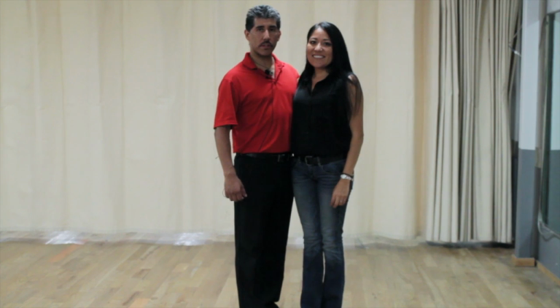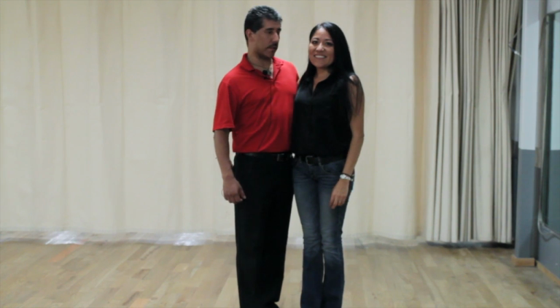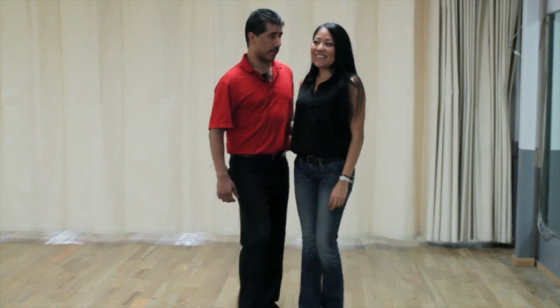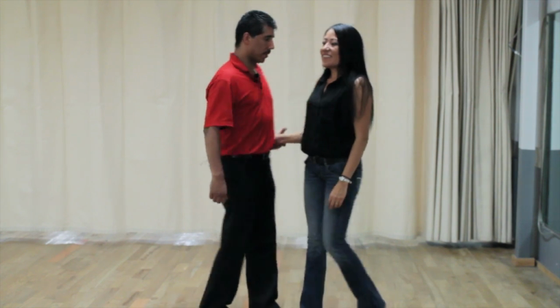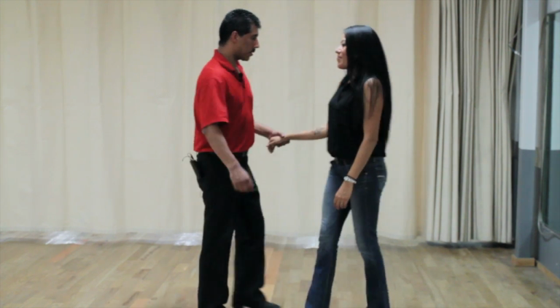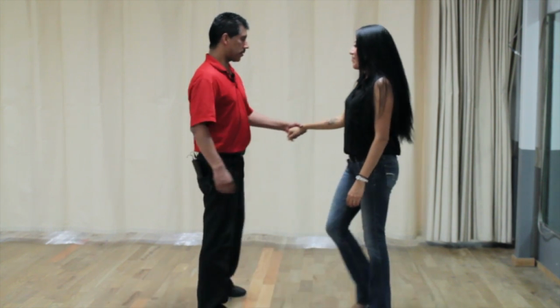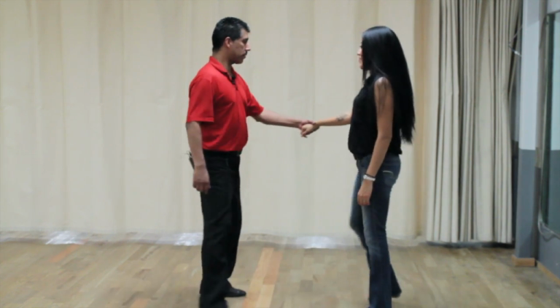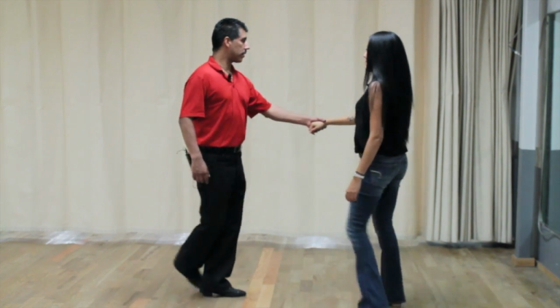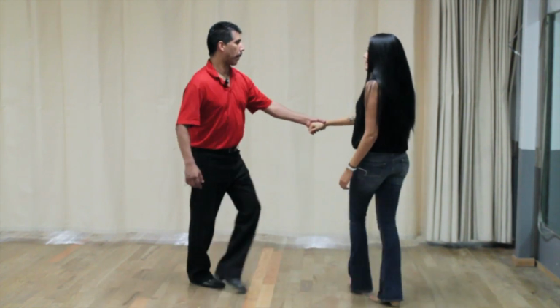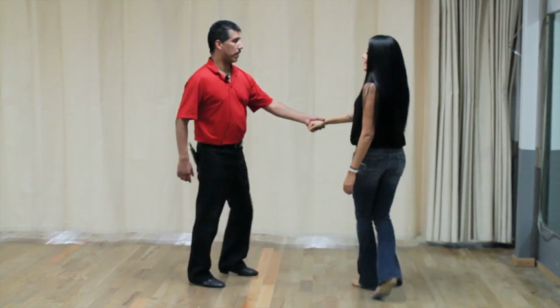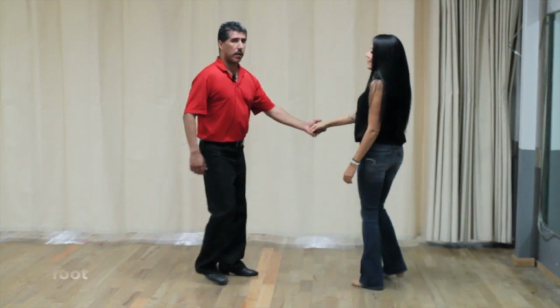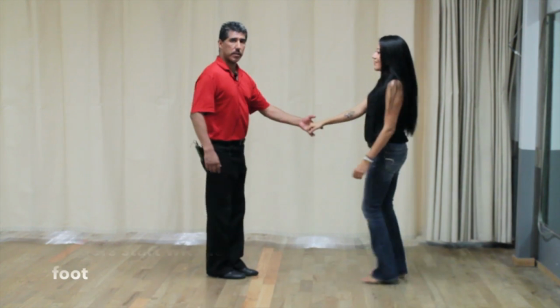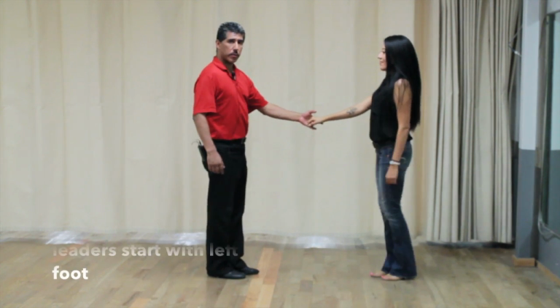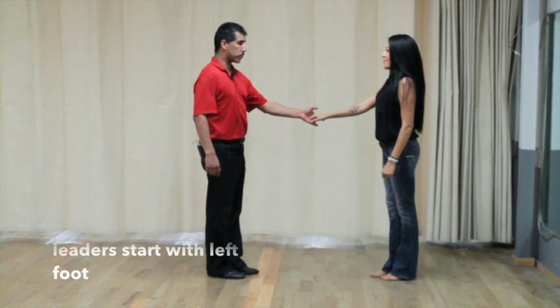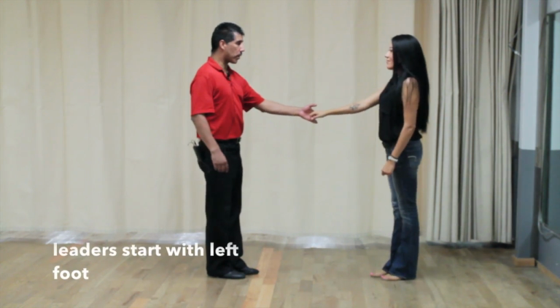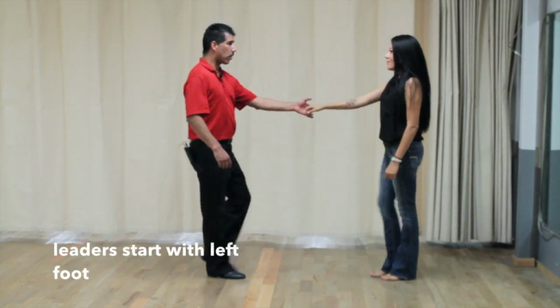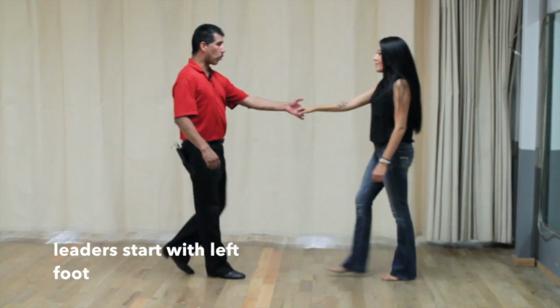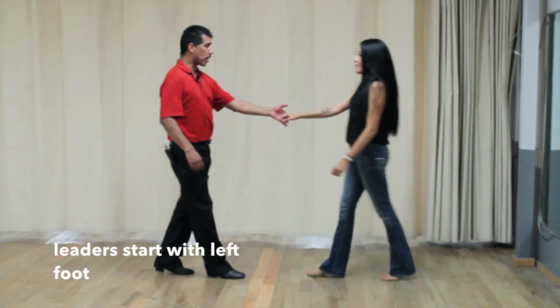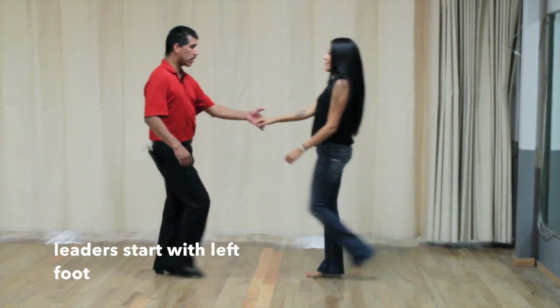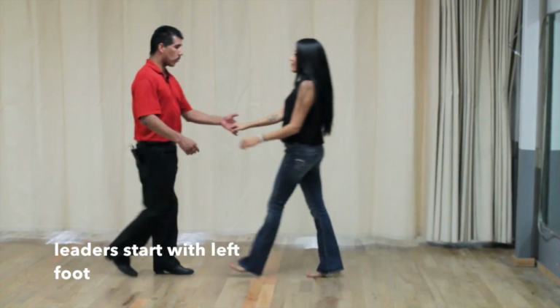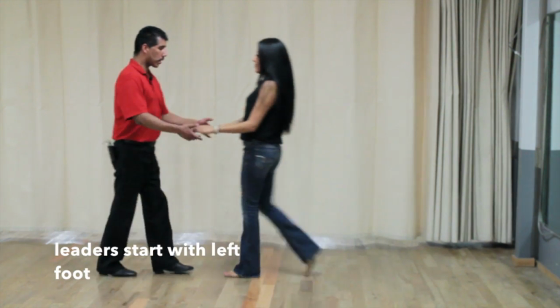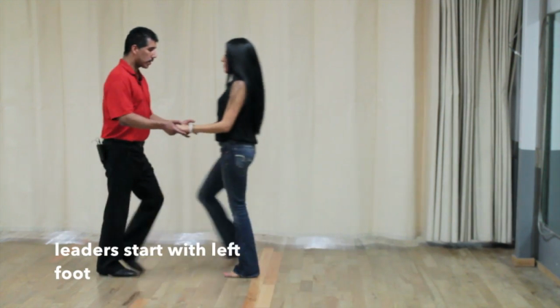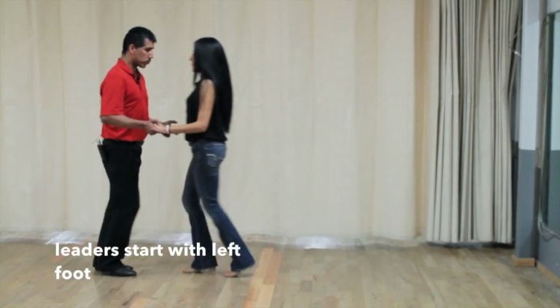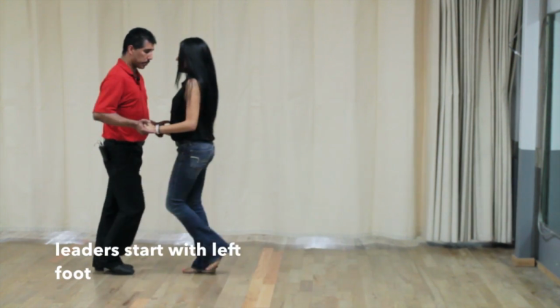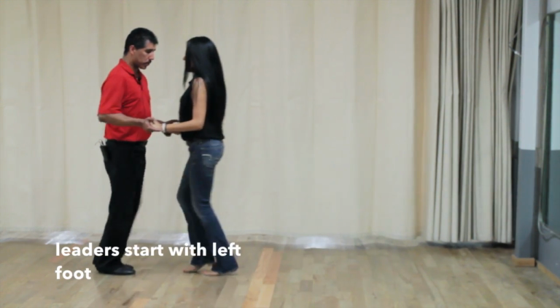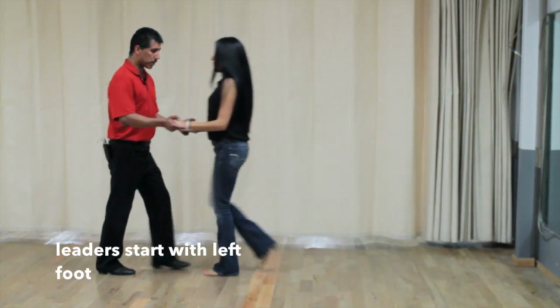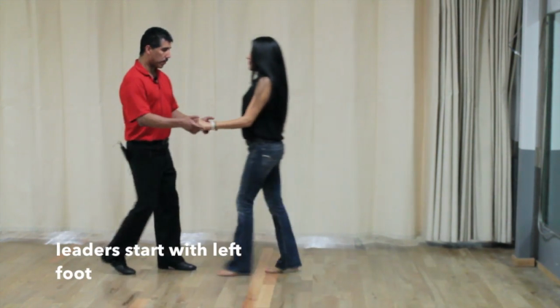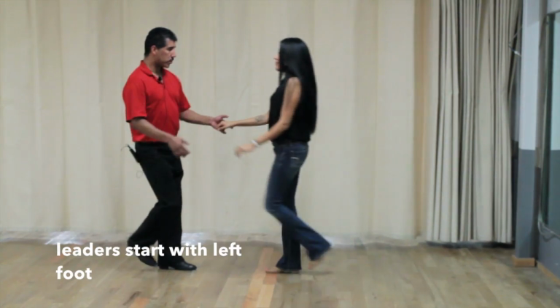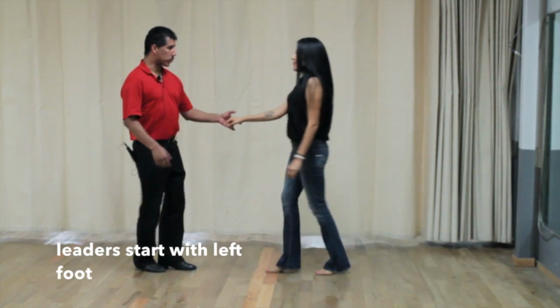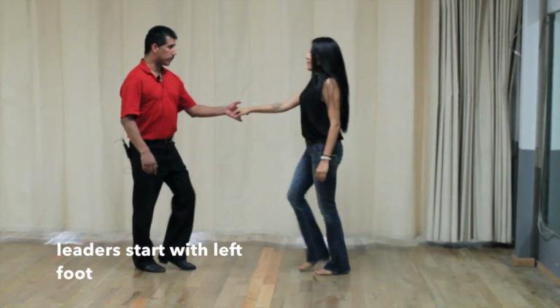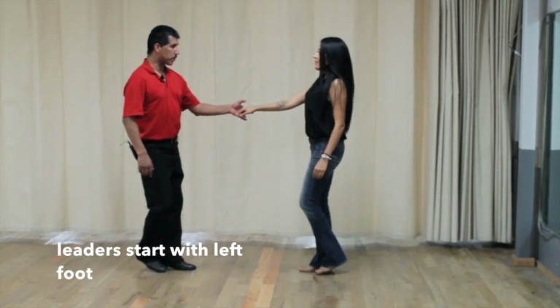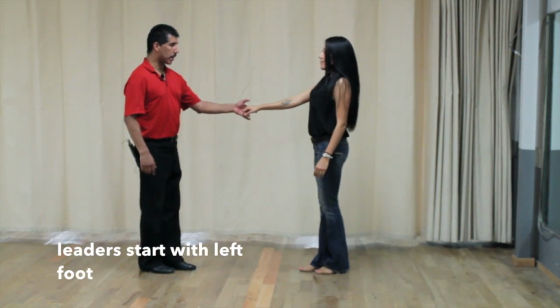So it looks like this. We're going to go walk, walk, triple step, triple step.